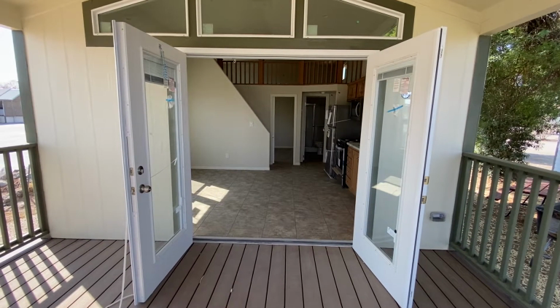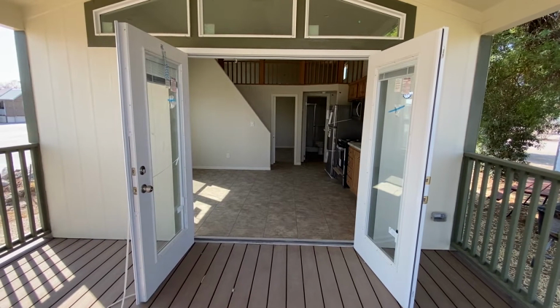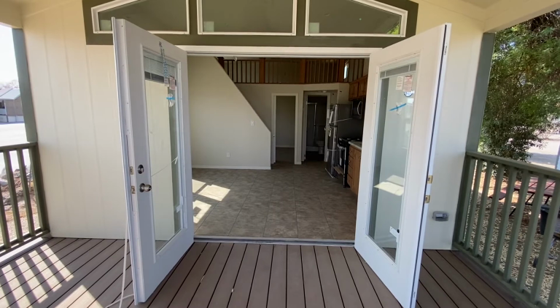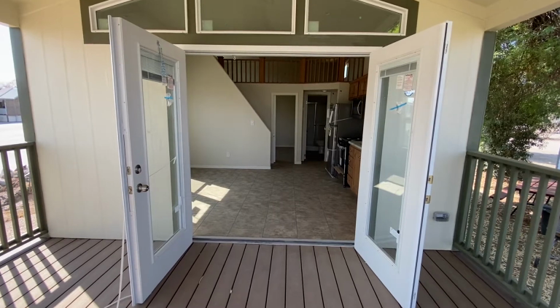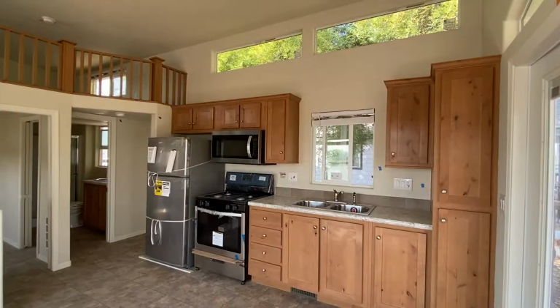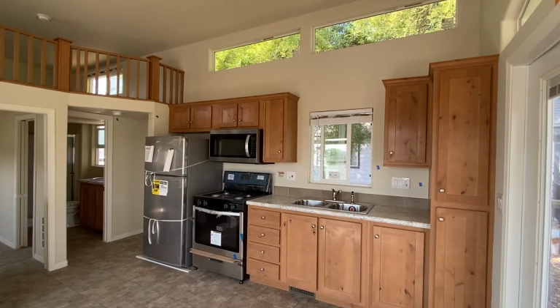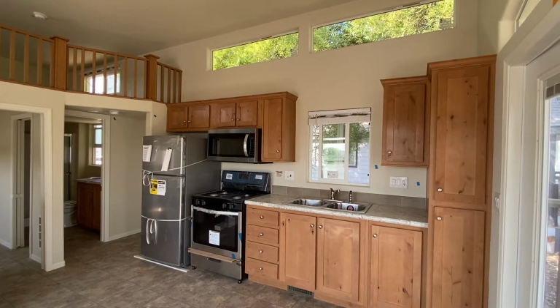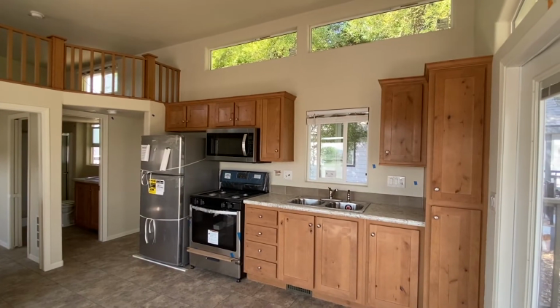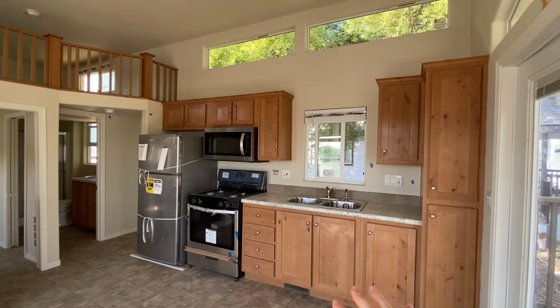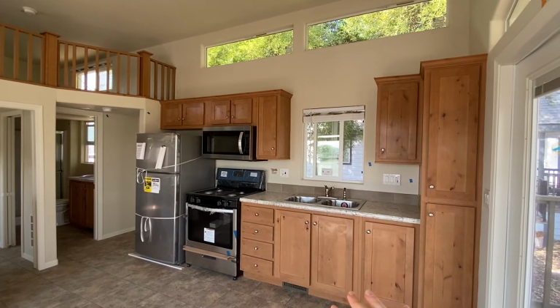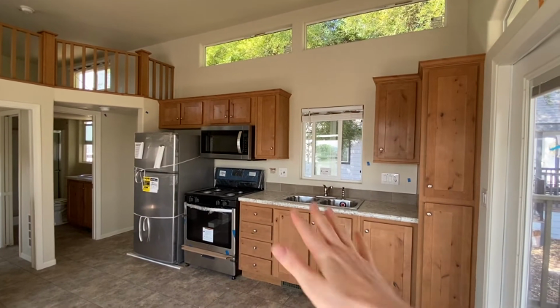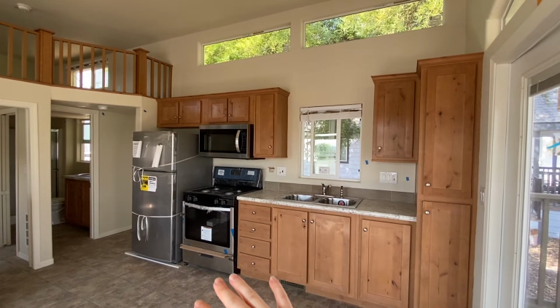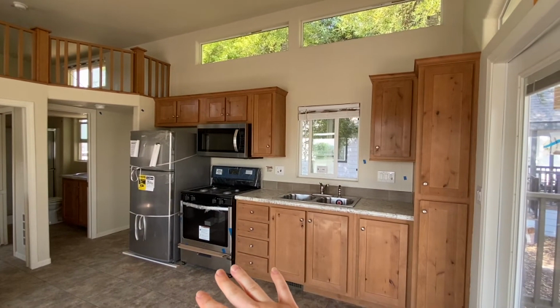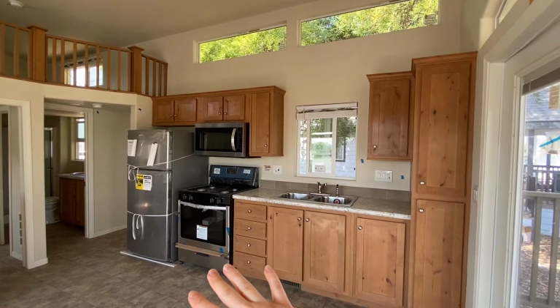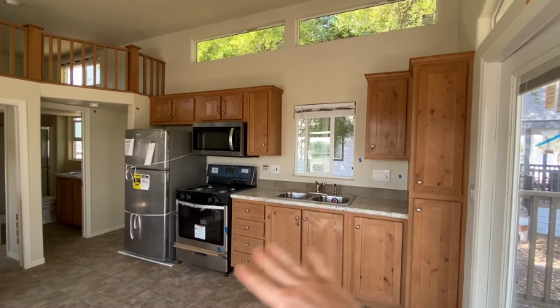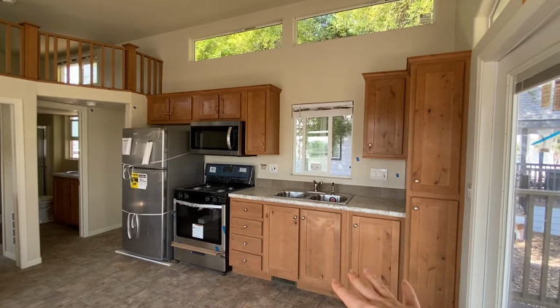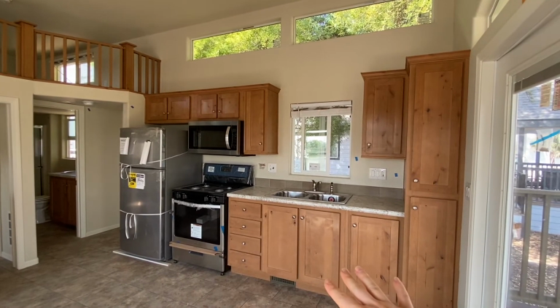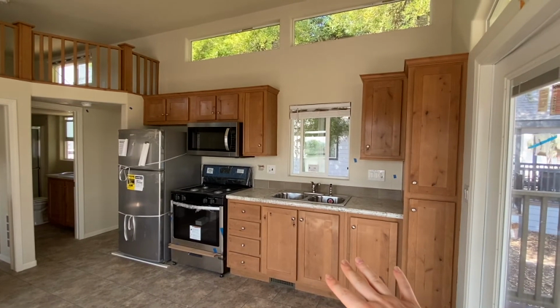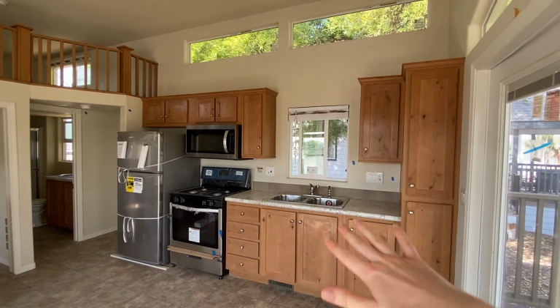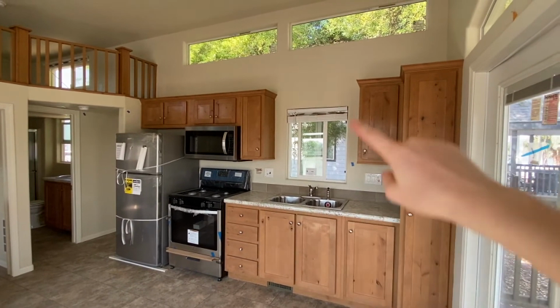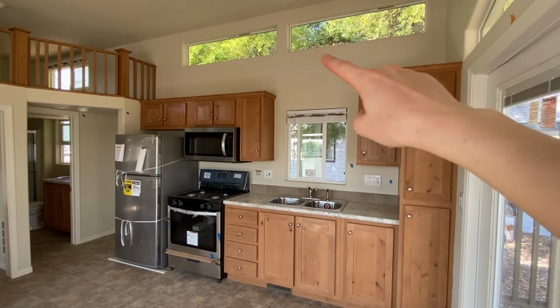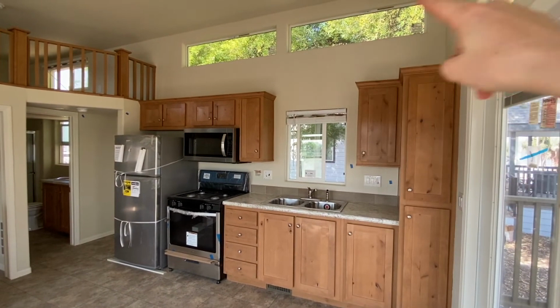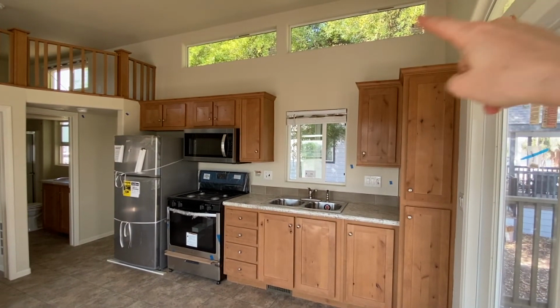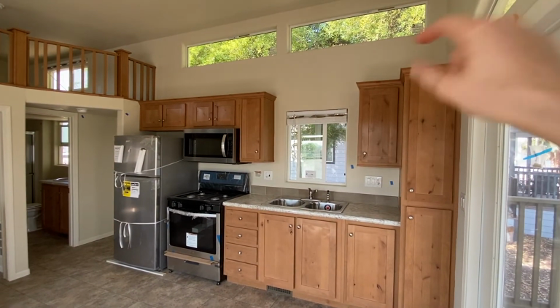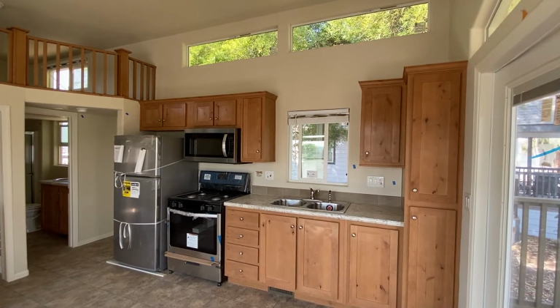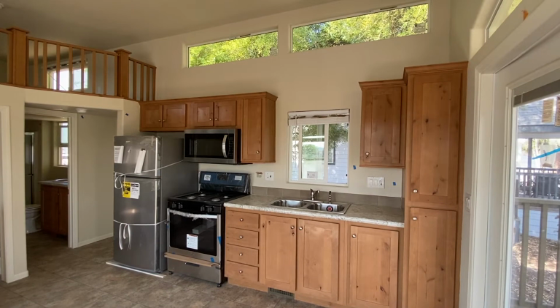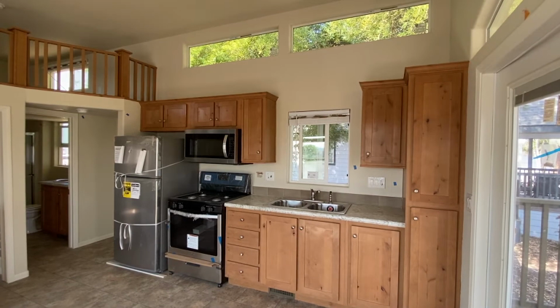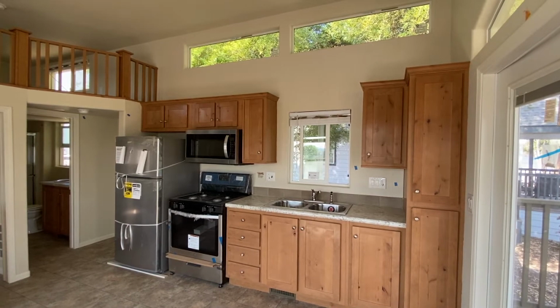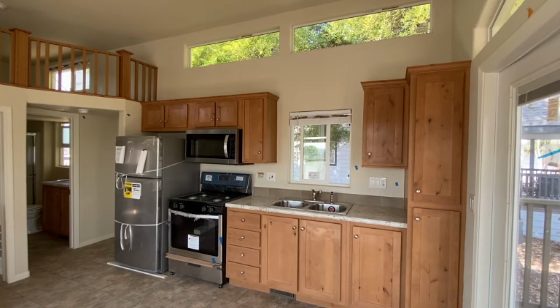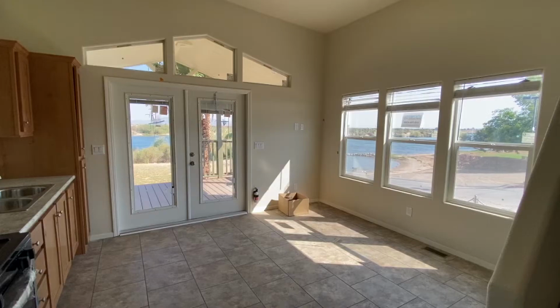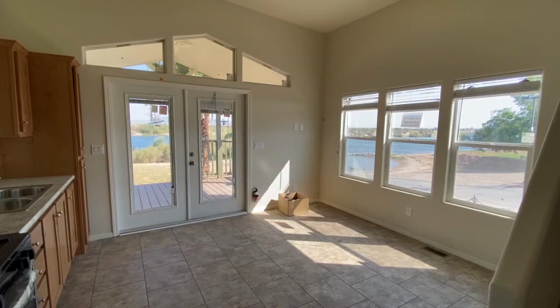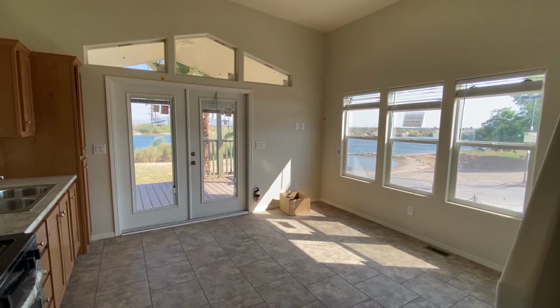This home has a galley-style kitchen with stainless steel appliances, mid-tone cabinets, and you can see there are some windows up above that let some light in as well. Here's the living room area.